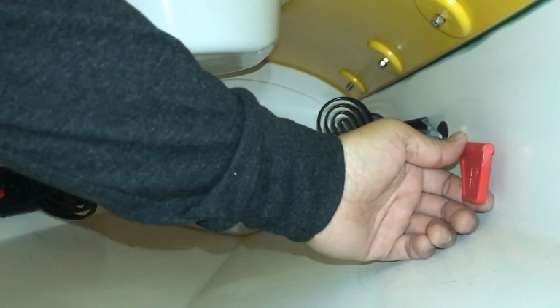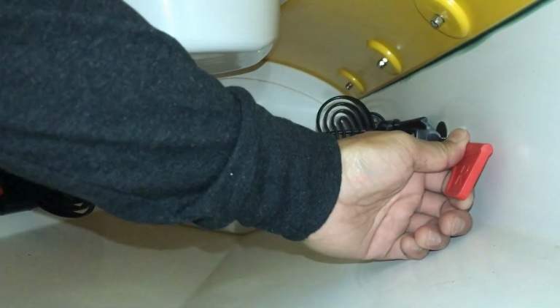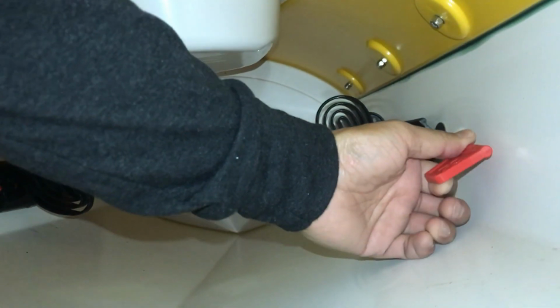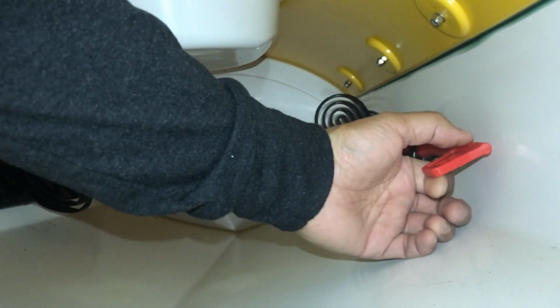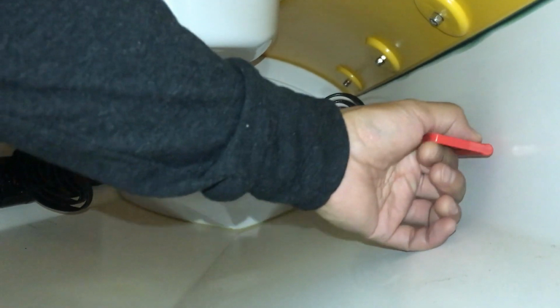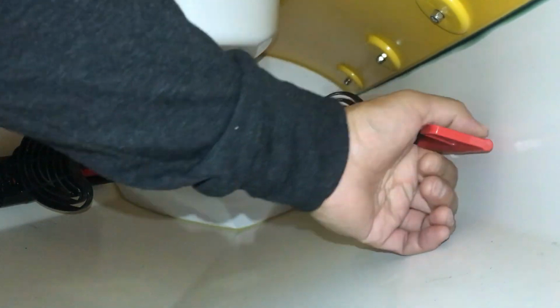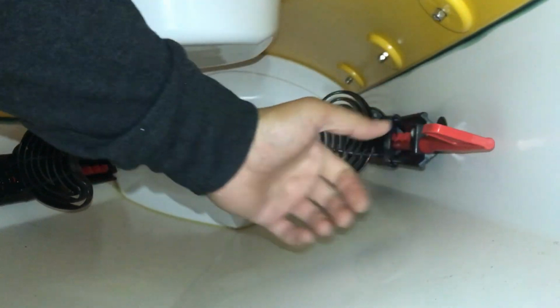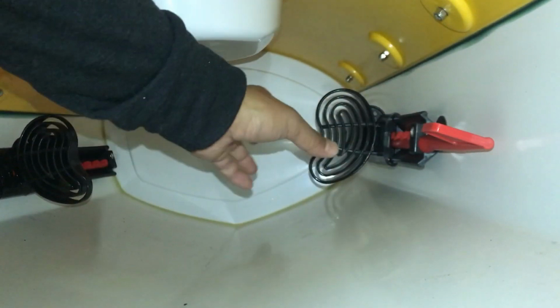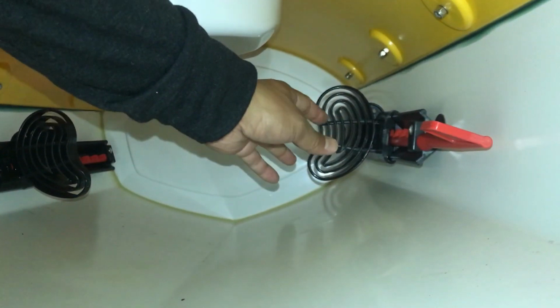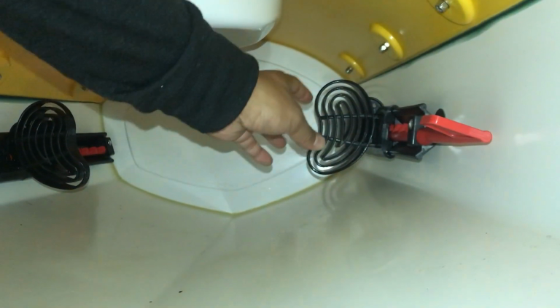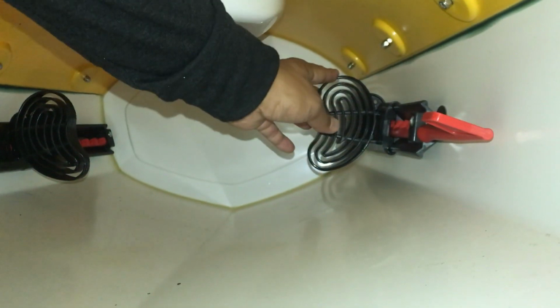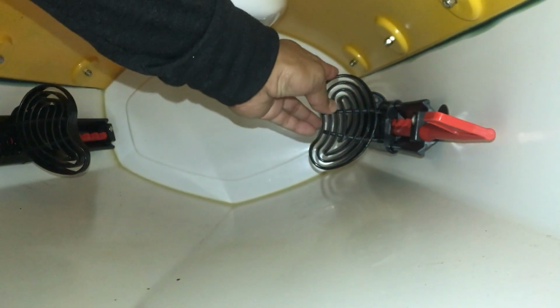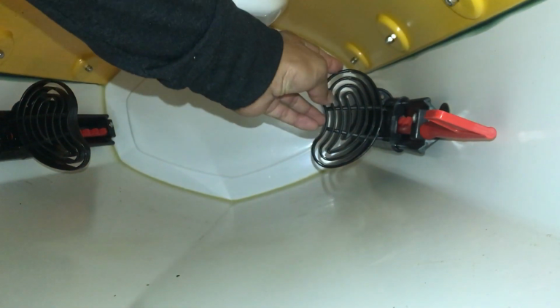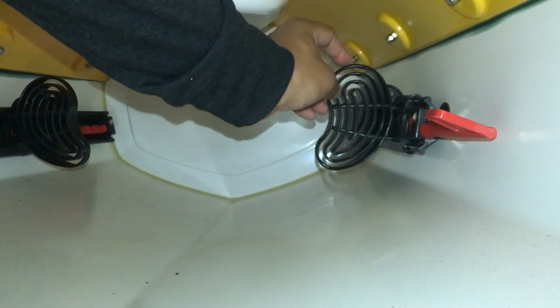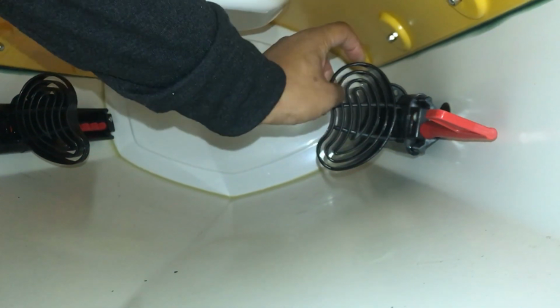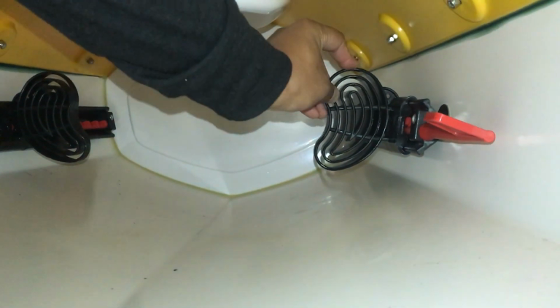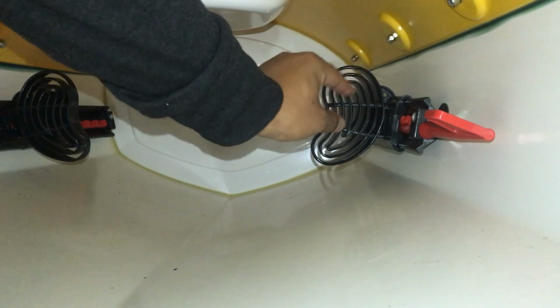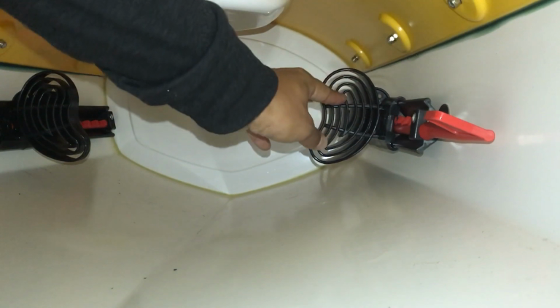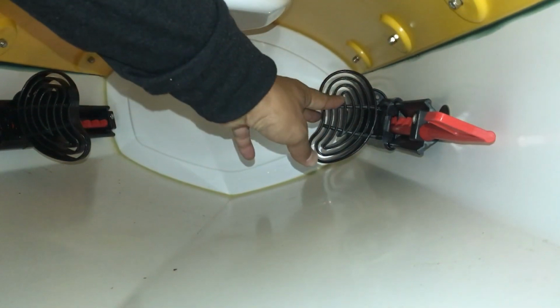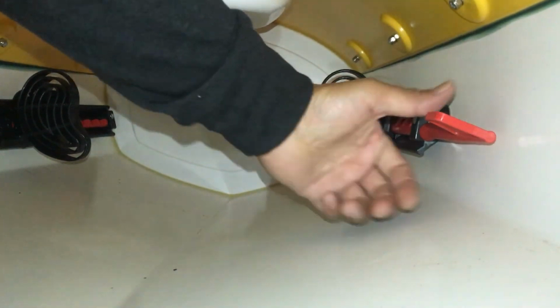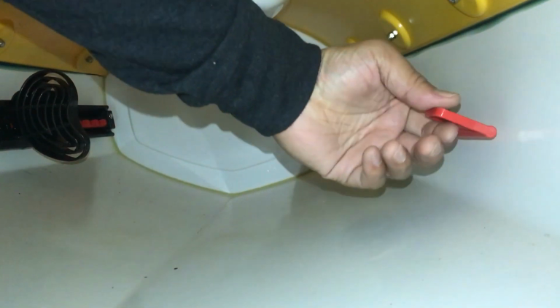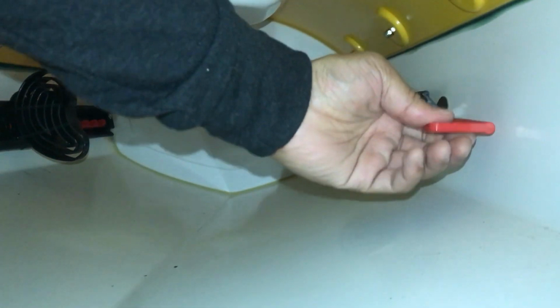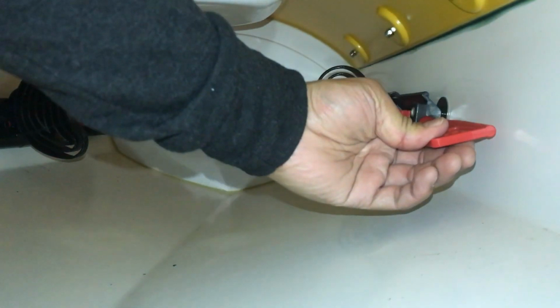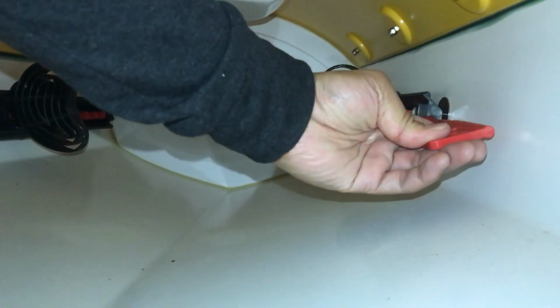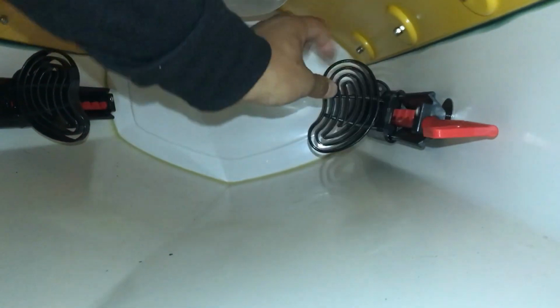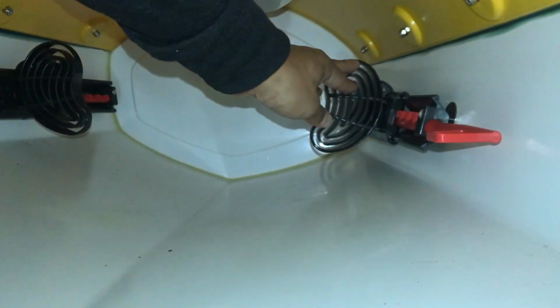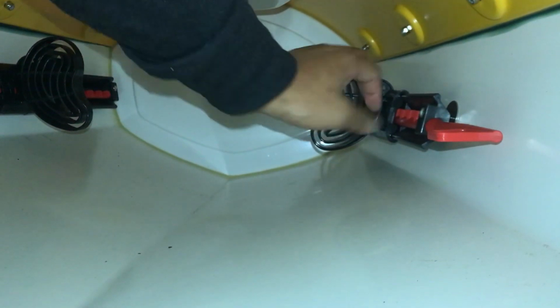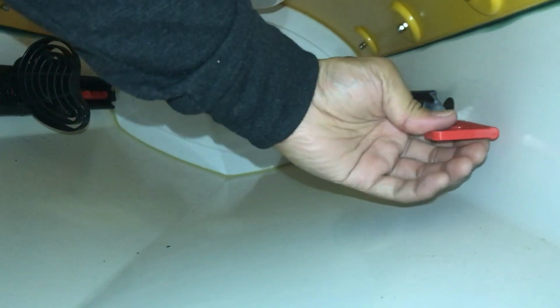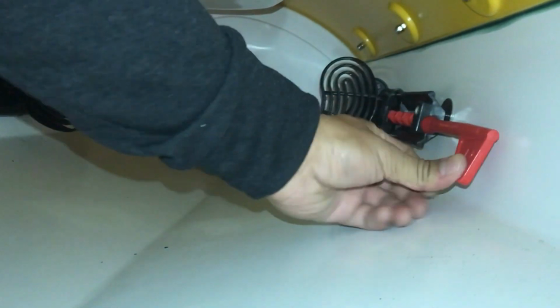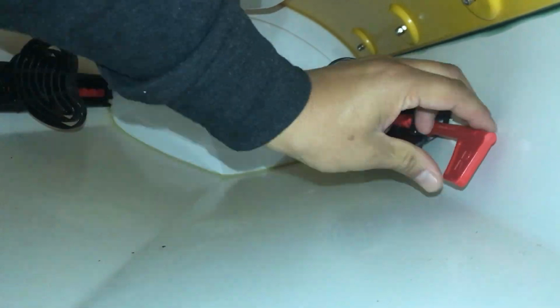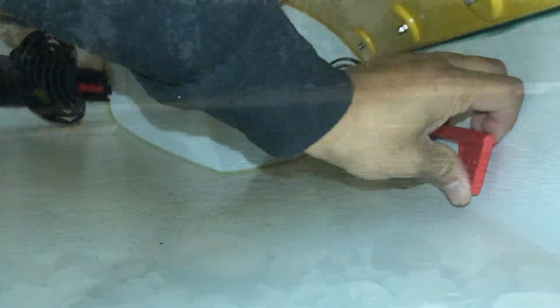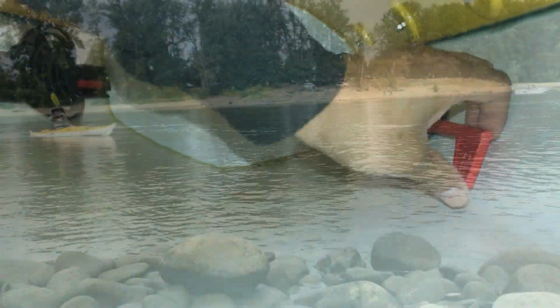Foot braces can be adjusted fore and aft by hand. Unlike some other competitors, these cannot be easily adjusted while on the water. This is mitigated by adjusting your seat and foot braces before you get out there.